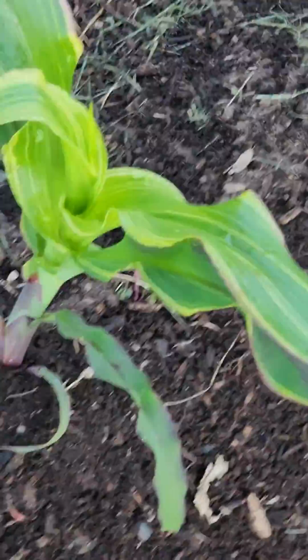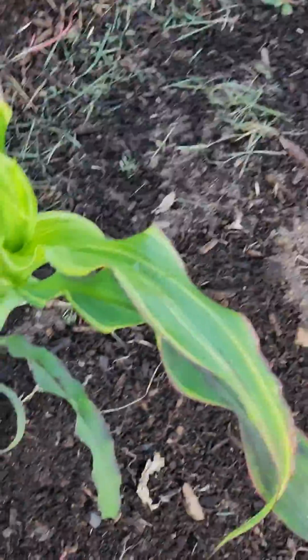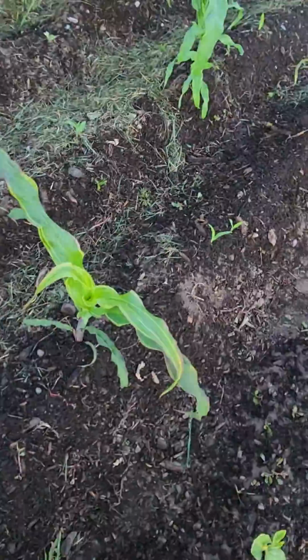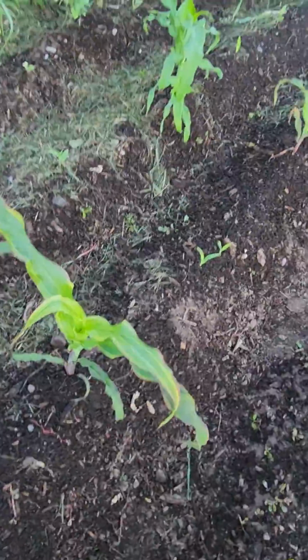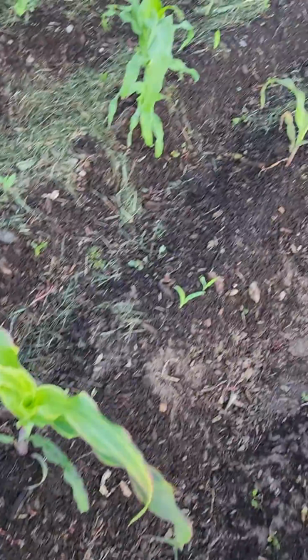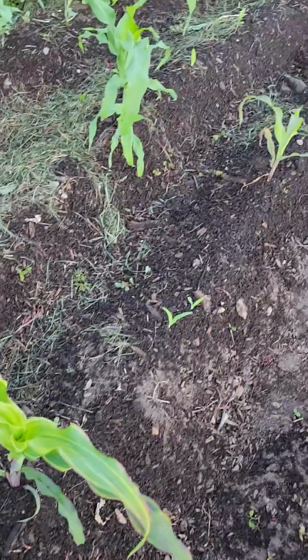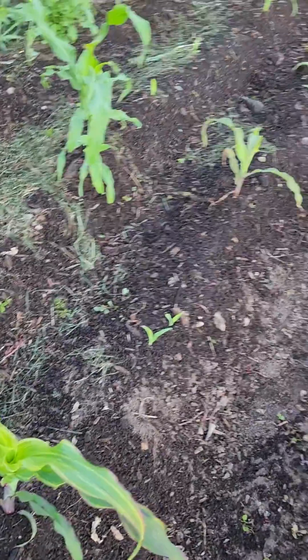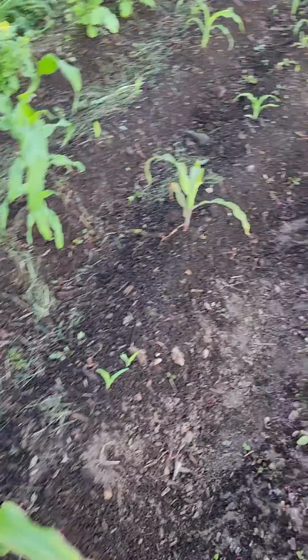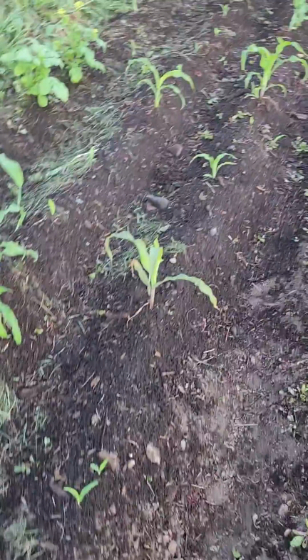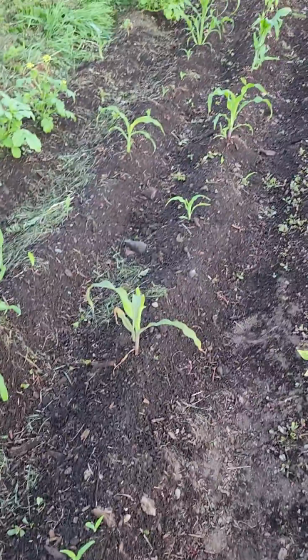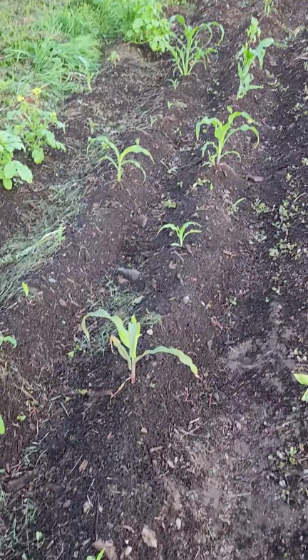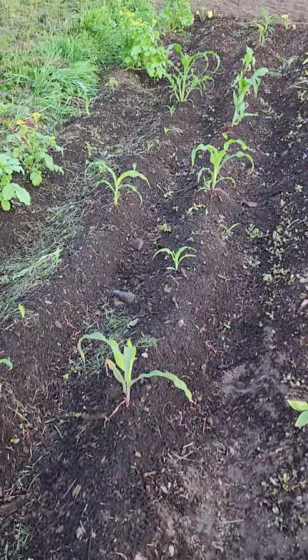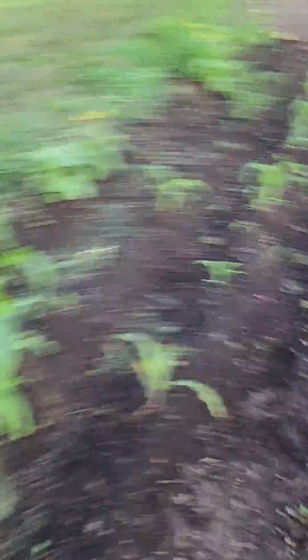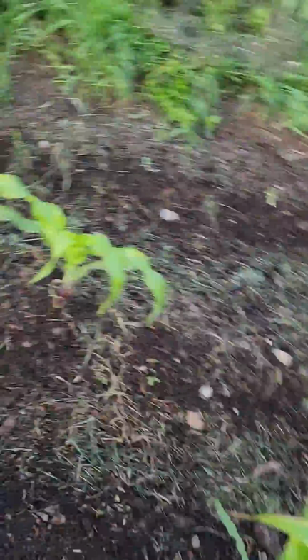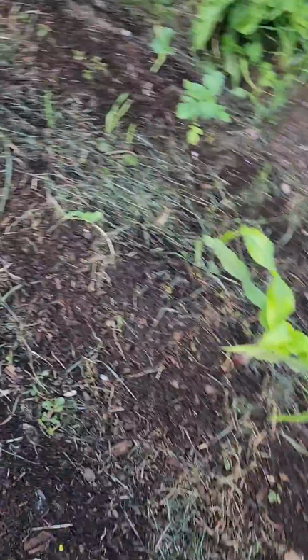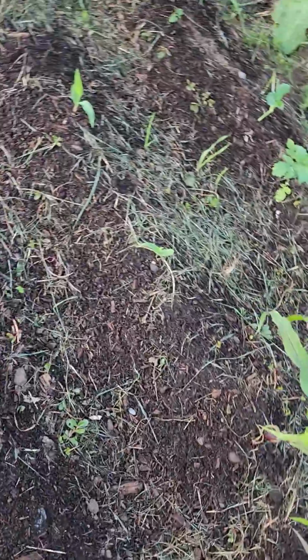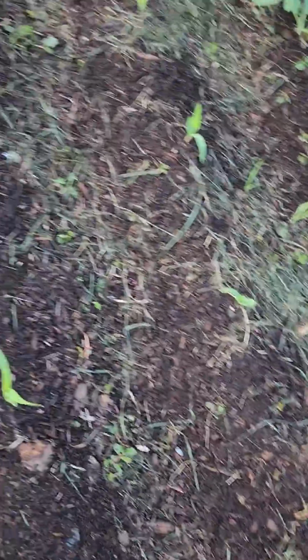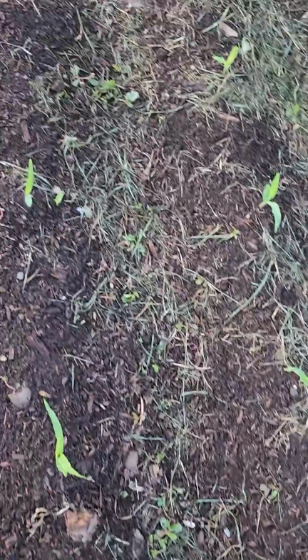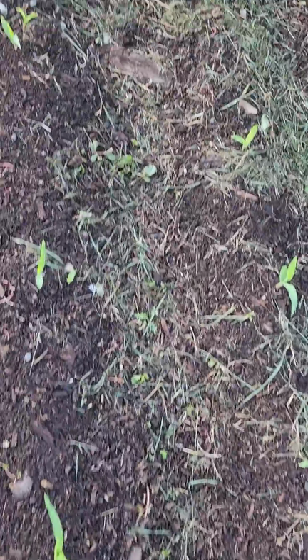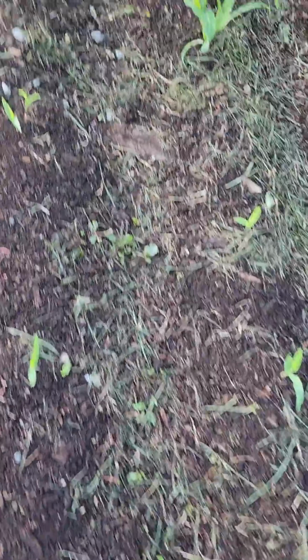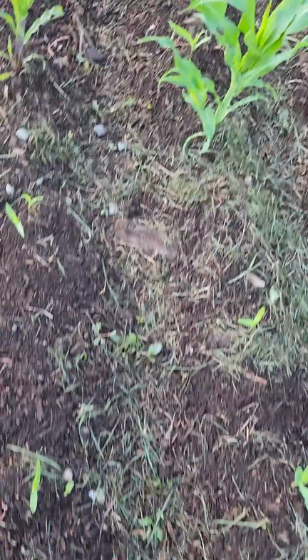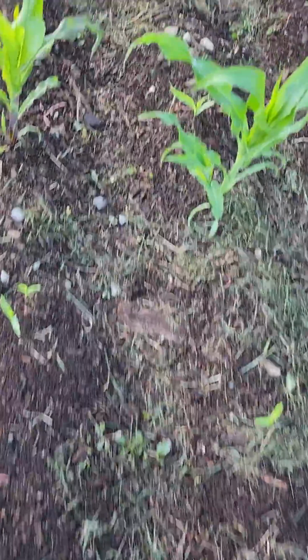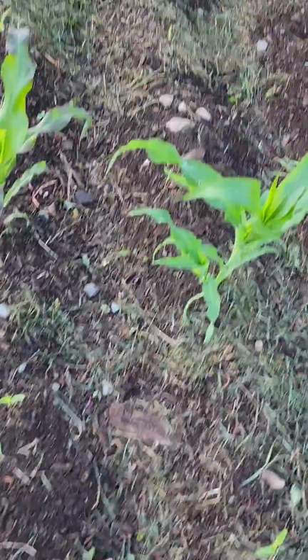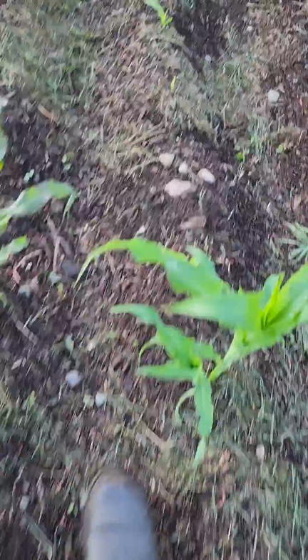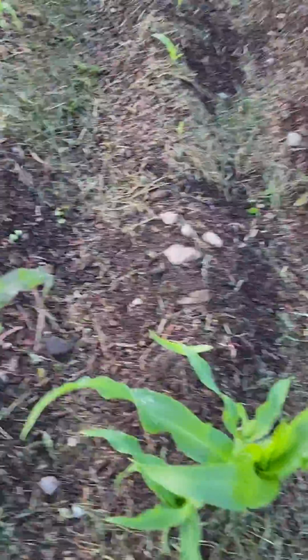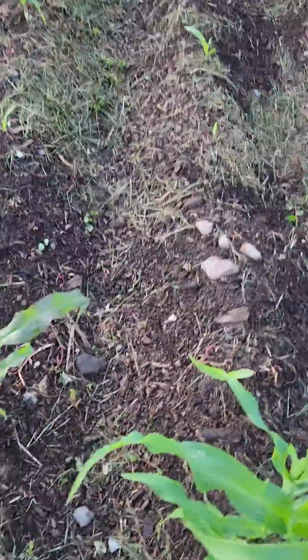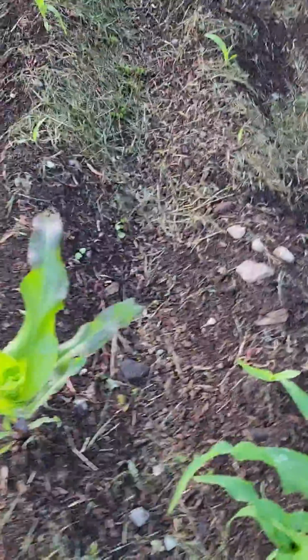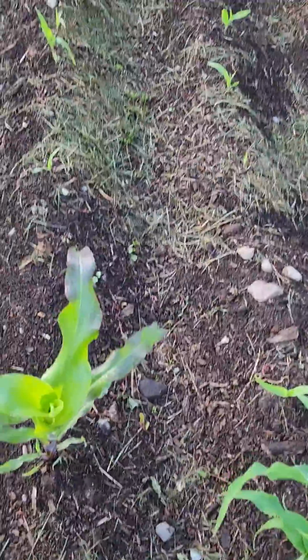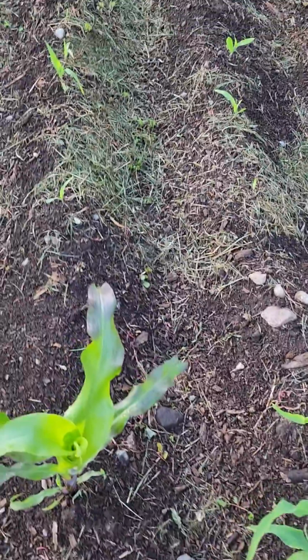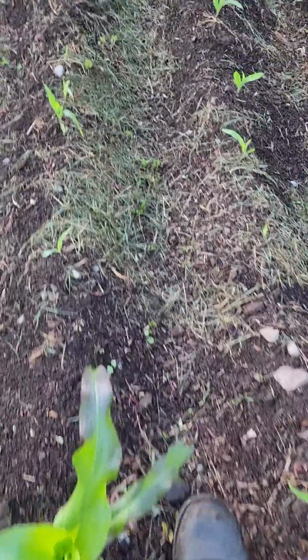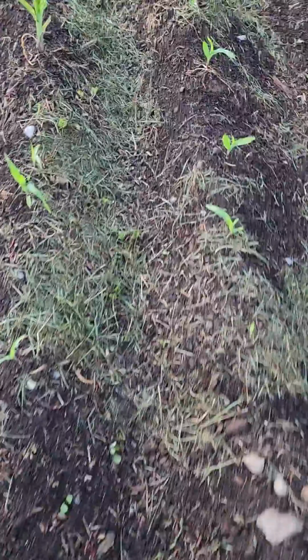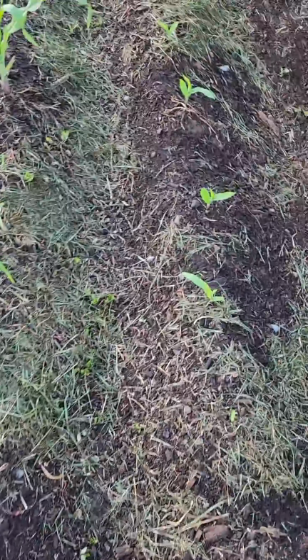Corn, corn, corn and more corn. Corn is doing real good all of a sudden. I also have to transplant some of these.